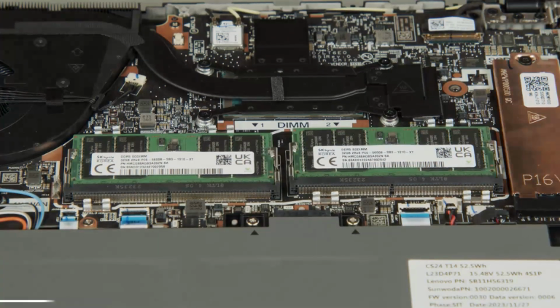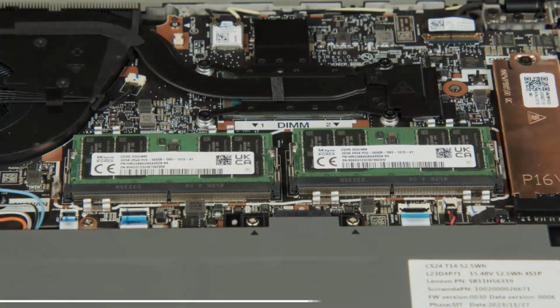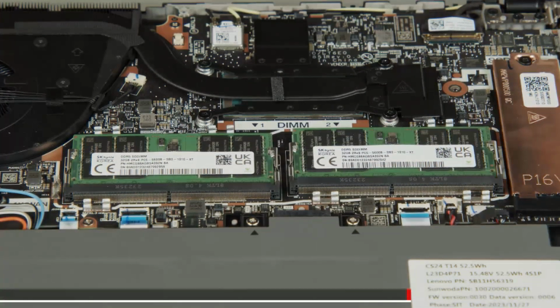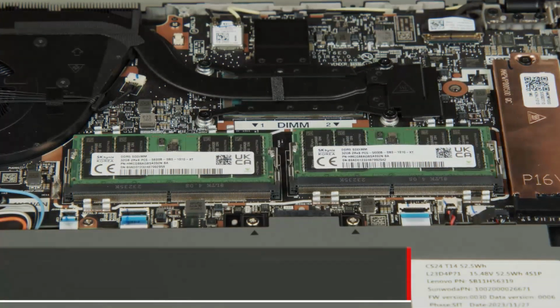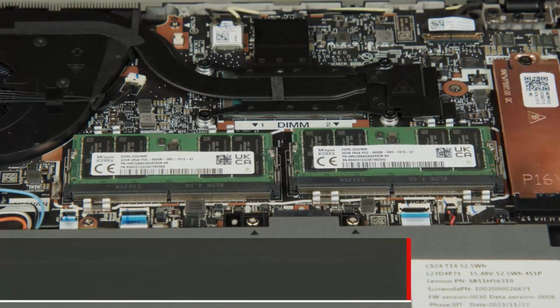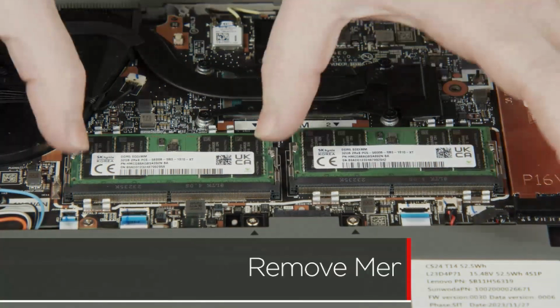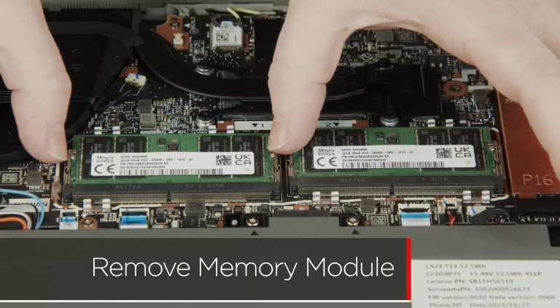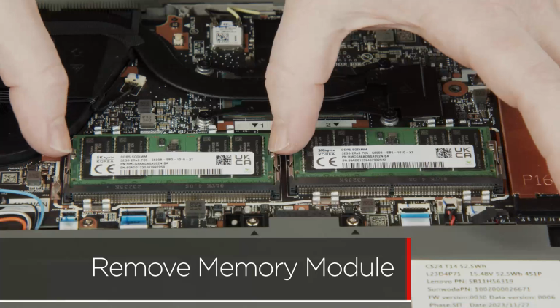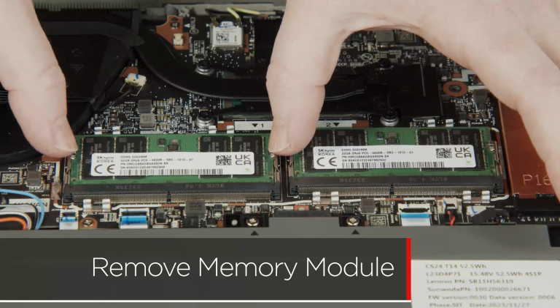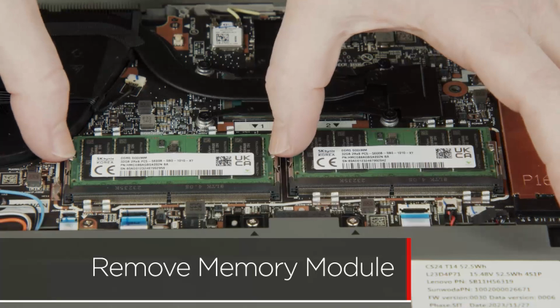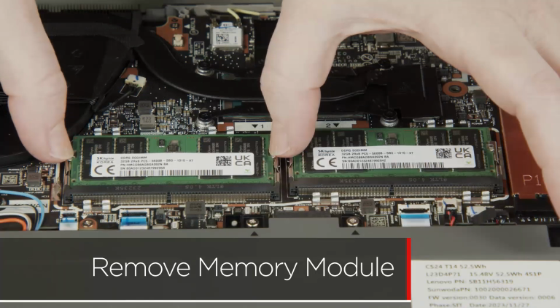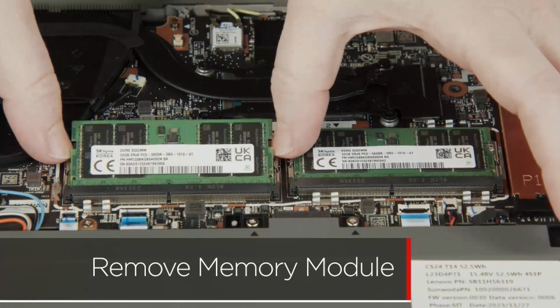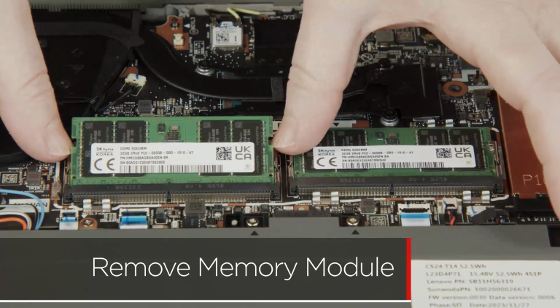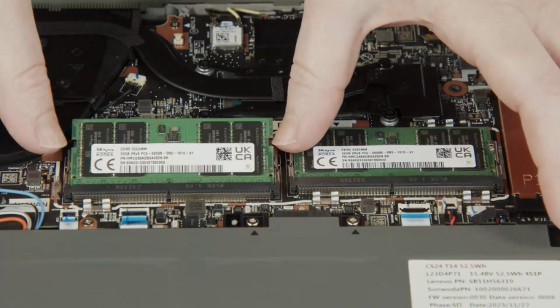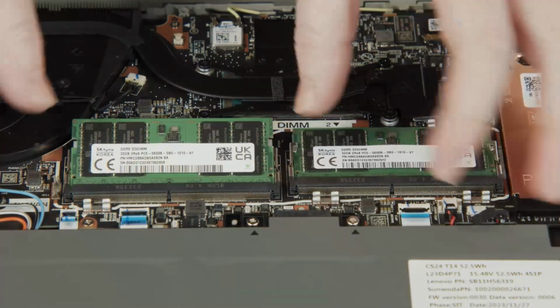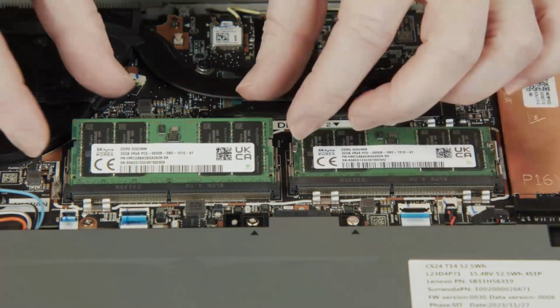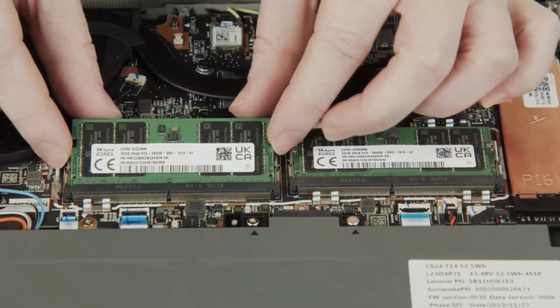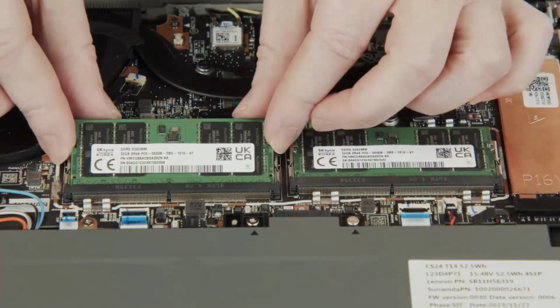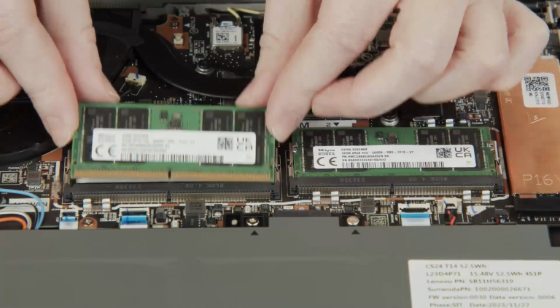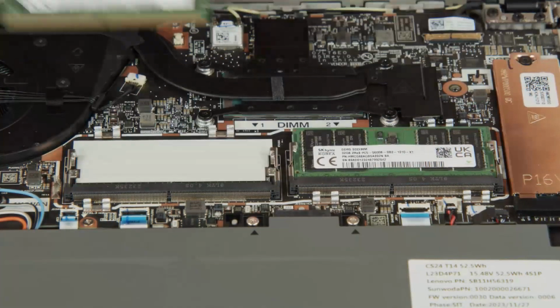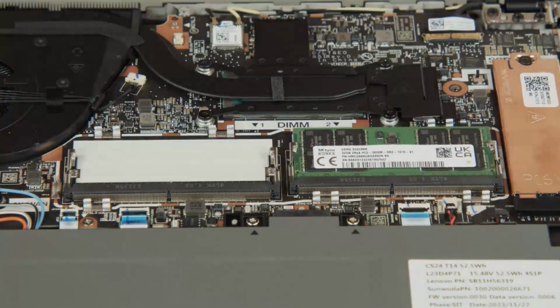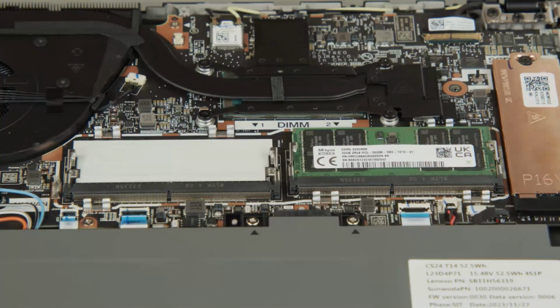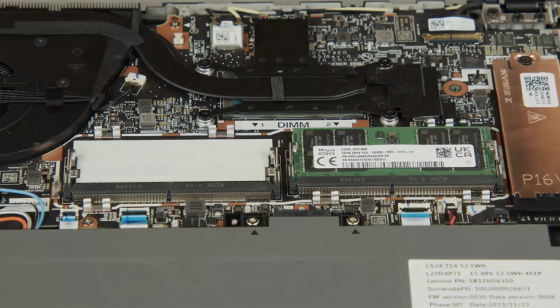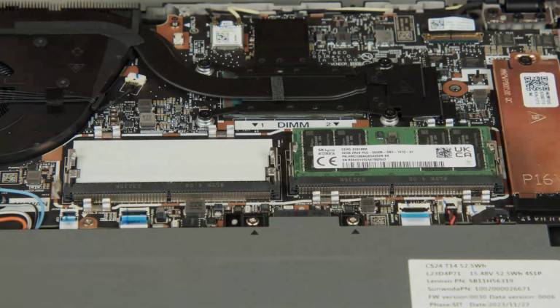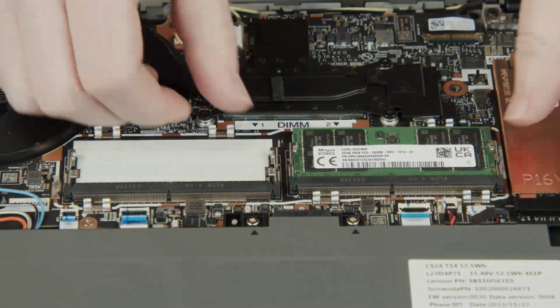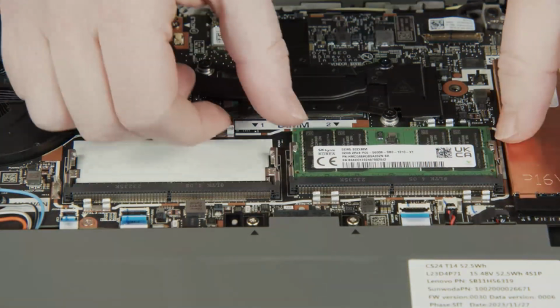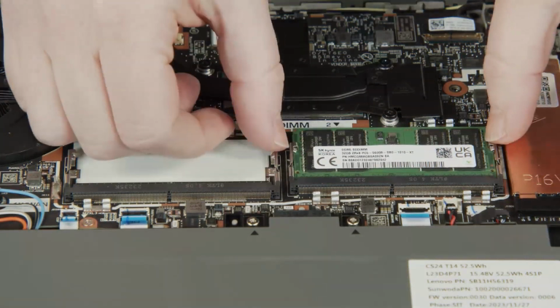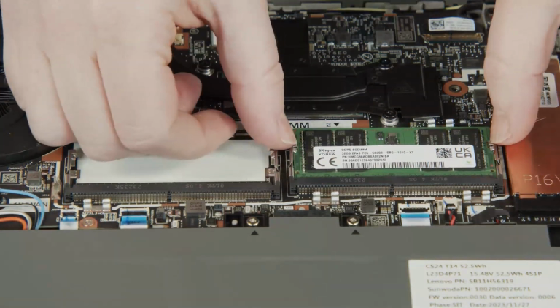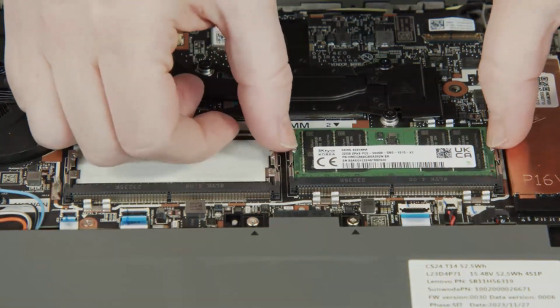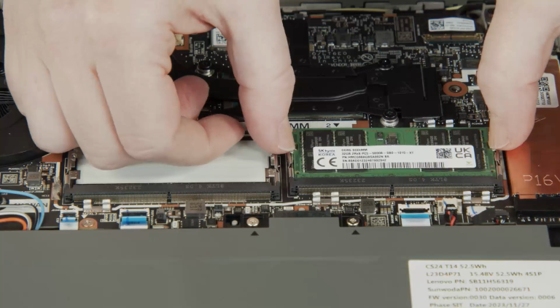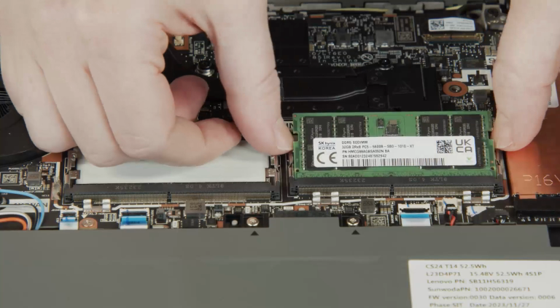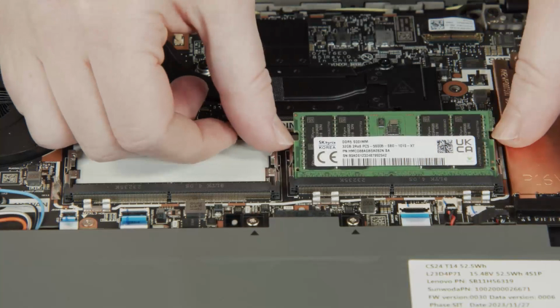Press the clips outward to release the memory module and pull it from the slot. Remove the second memory module using the same steps.